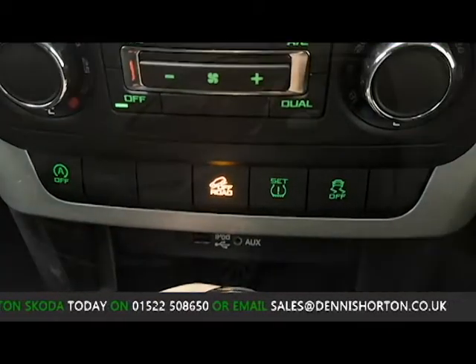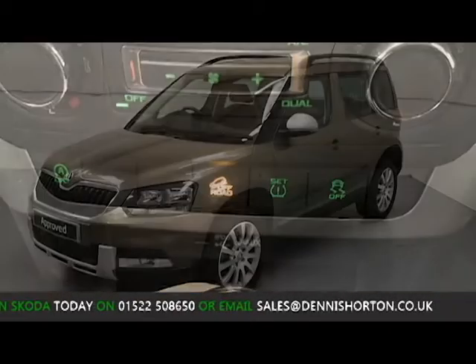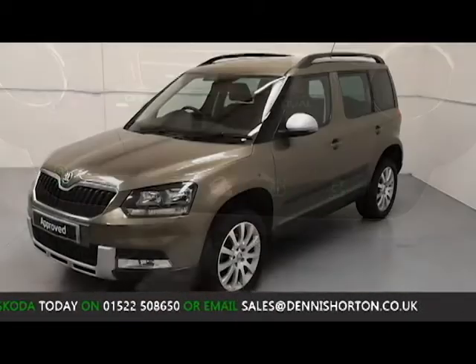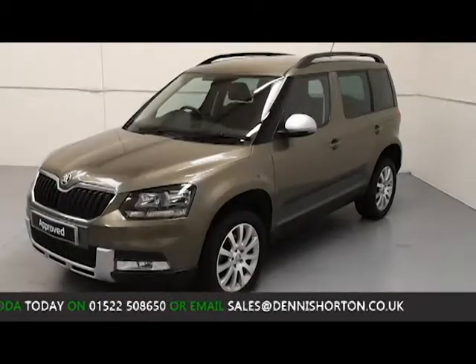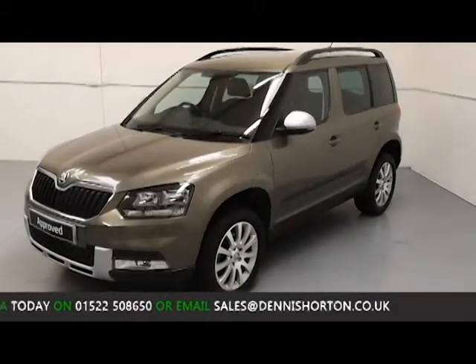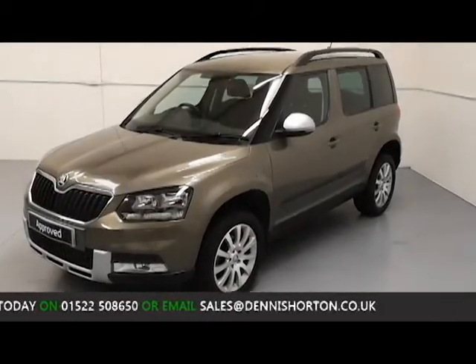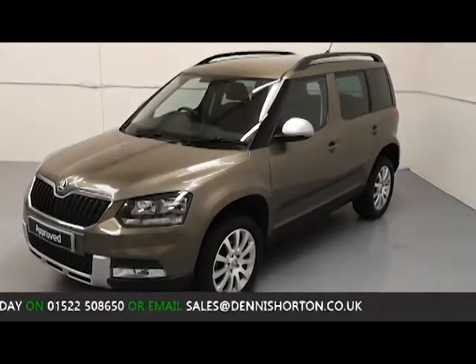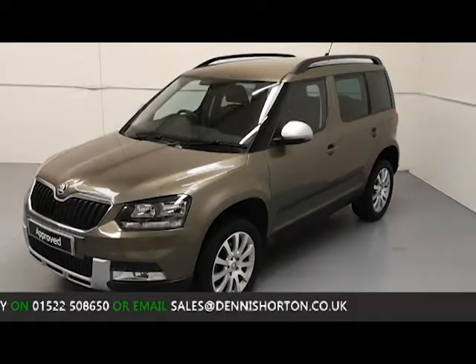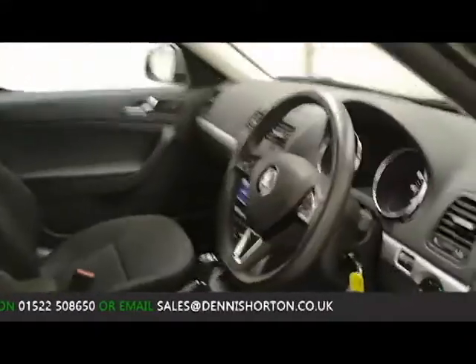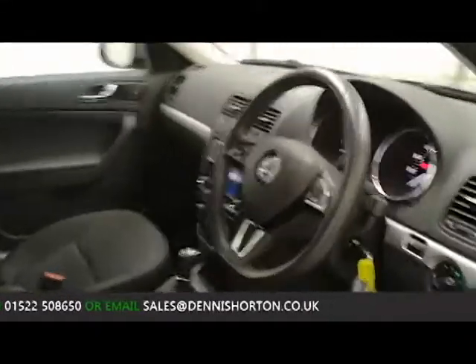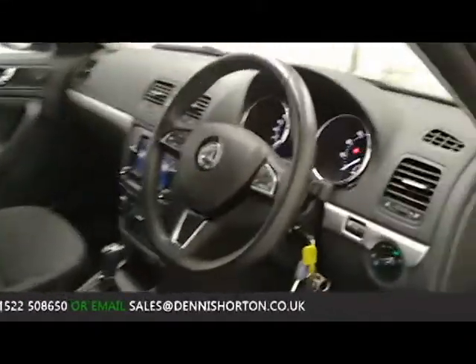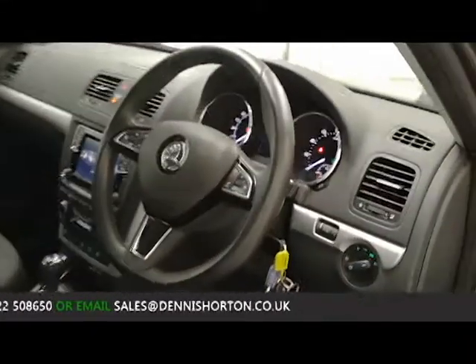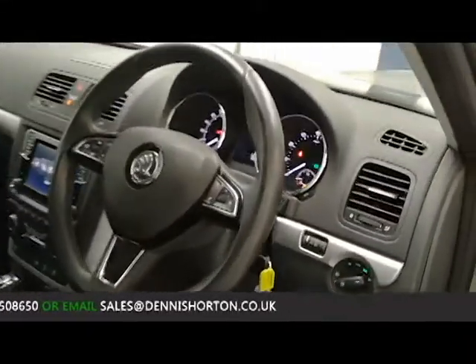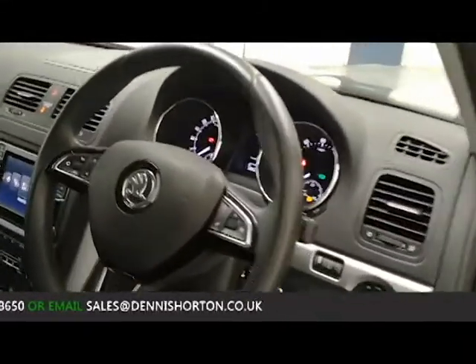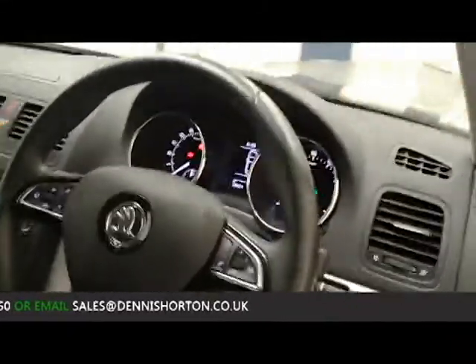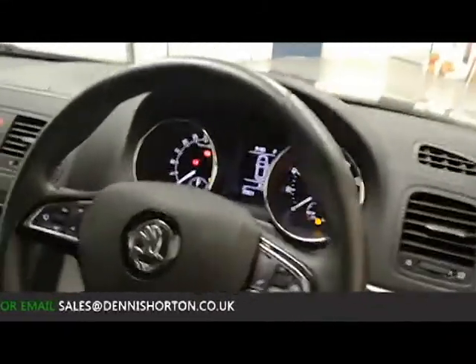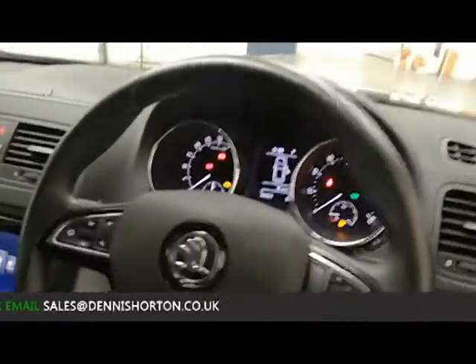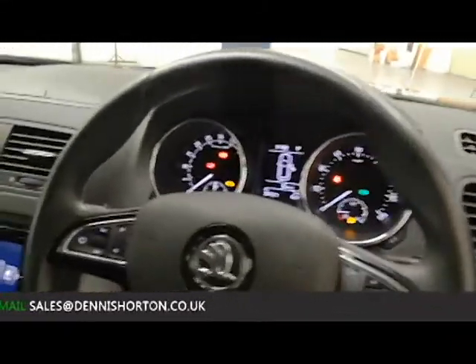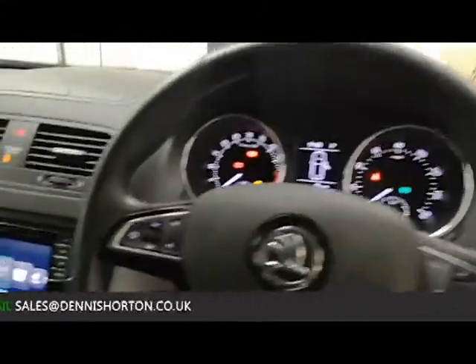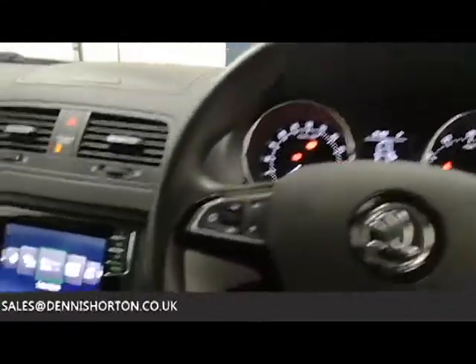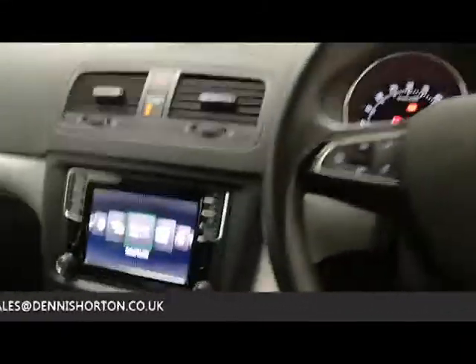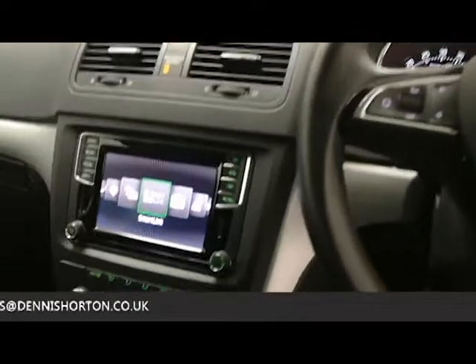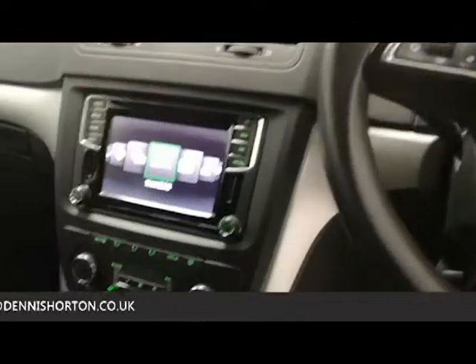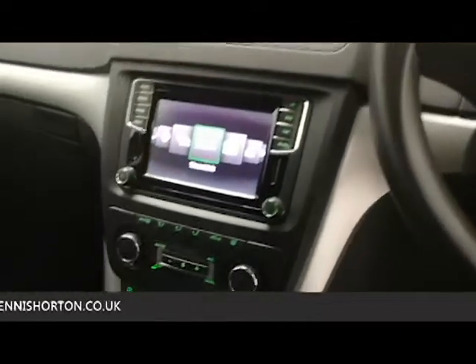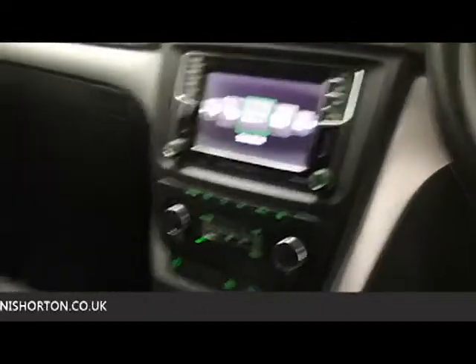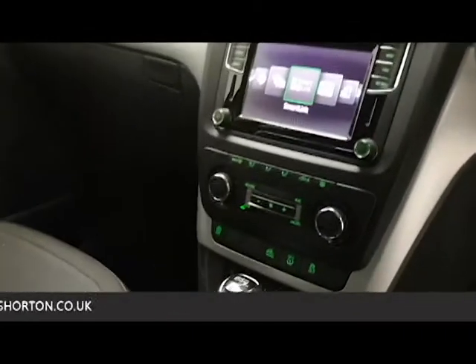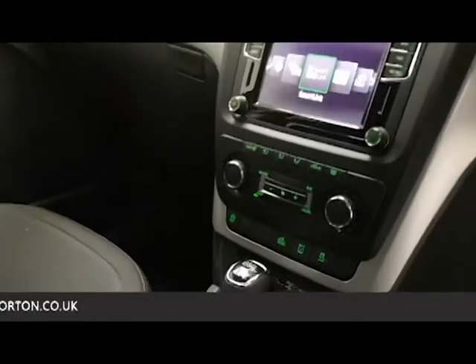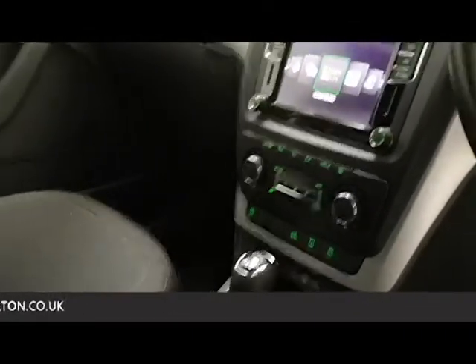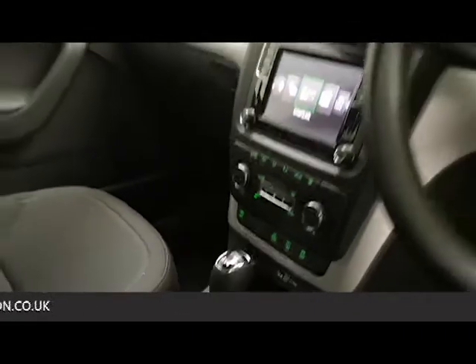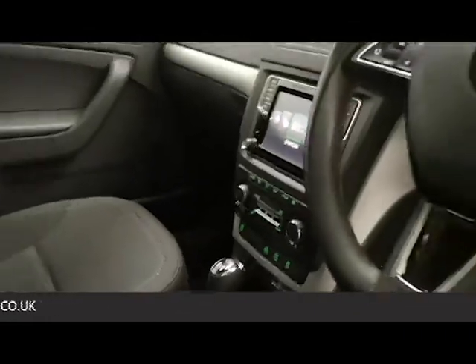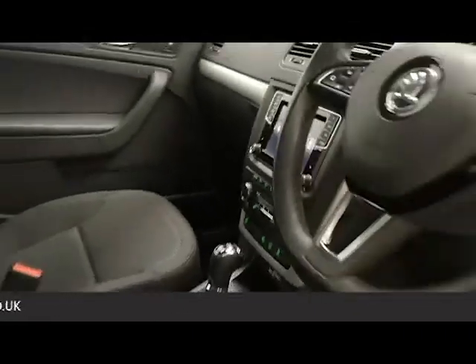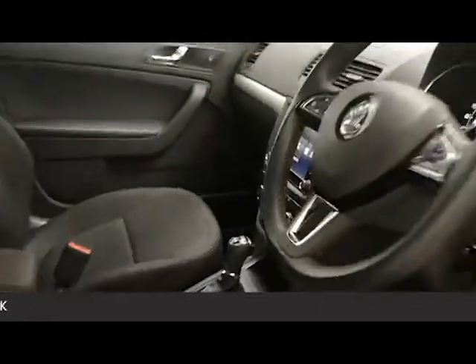Being a Skoda approved used vehicle, the car has gone through an extensive mechanical inspection, the standards of which are set by Skoda and carried out by Royal Skoda qualified technicians, to ensure that all elements of the vehicle function and perform just as it would have done brand new from the factory.